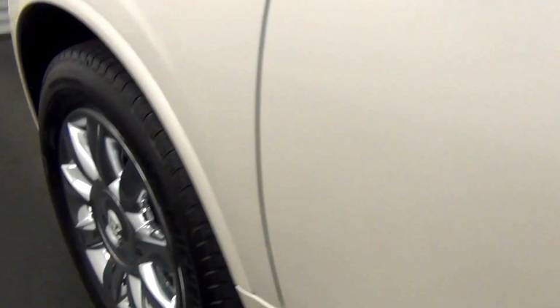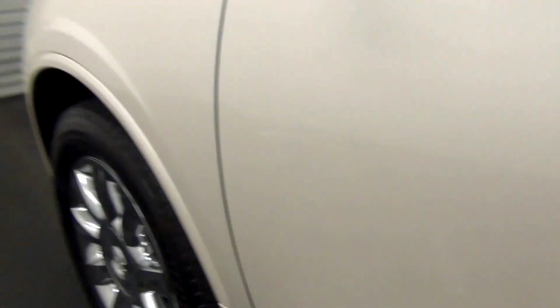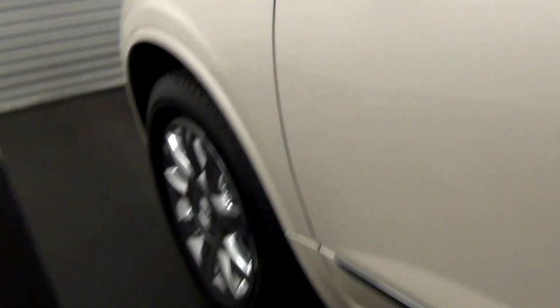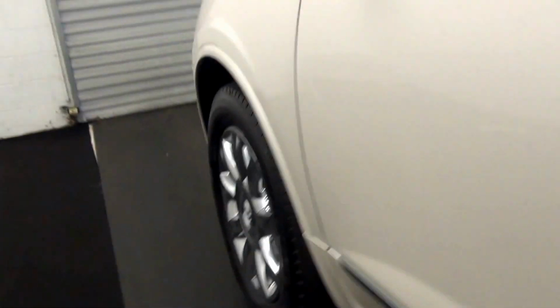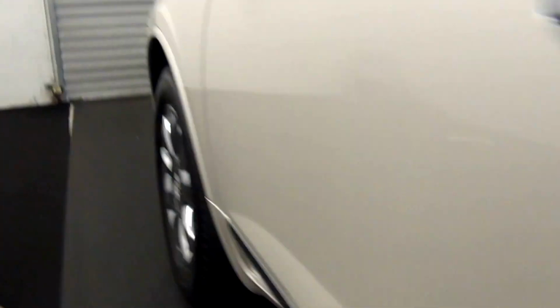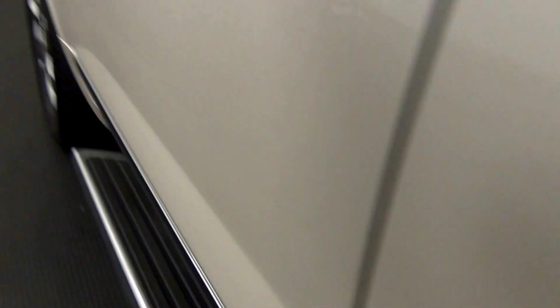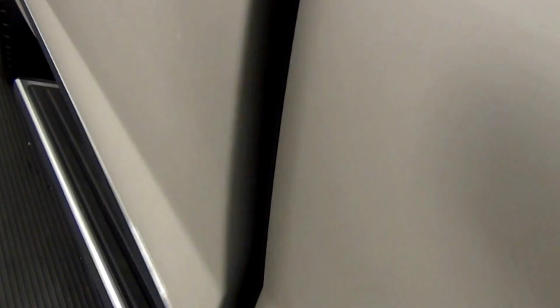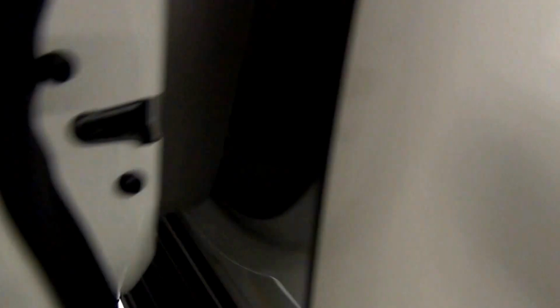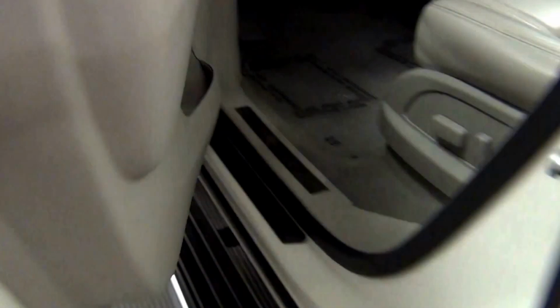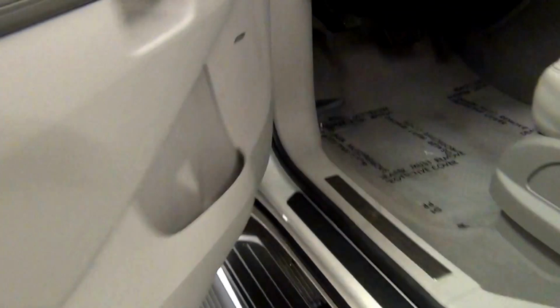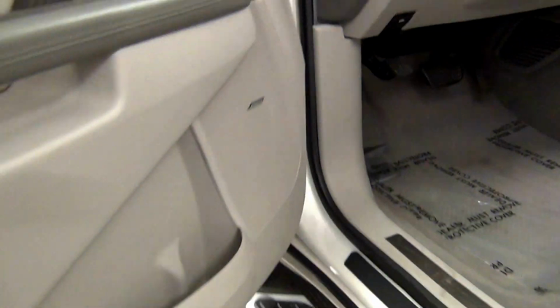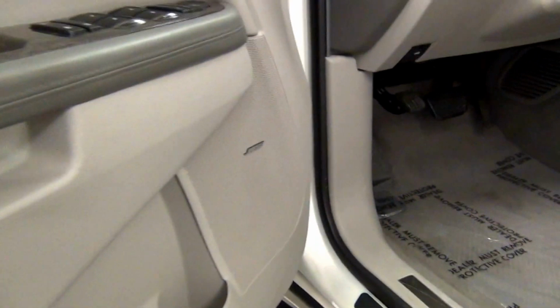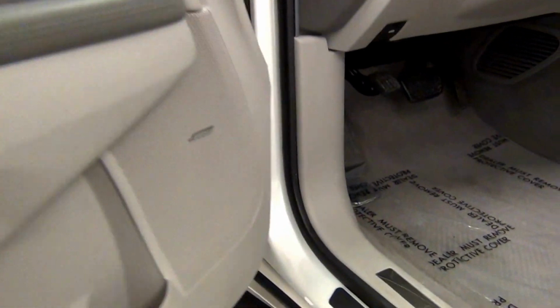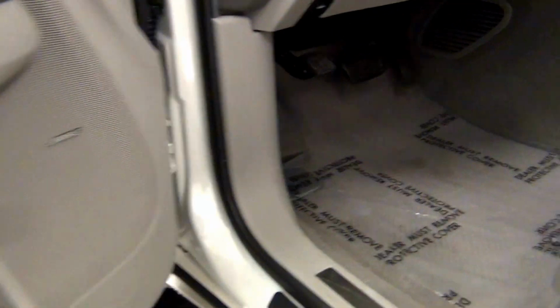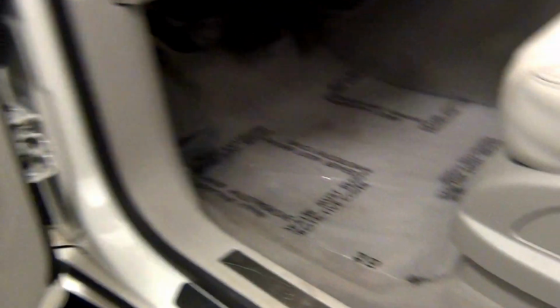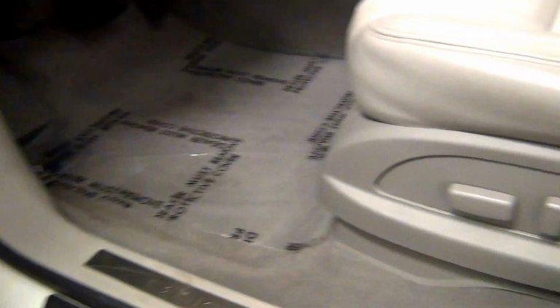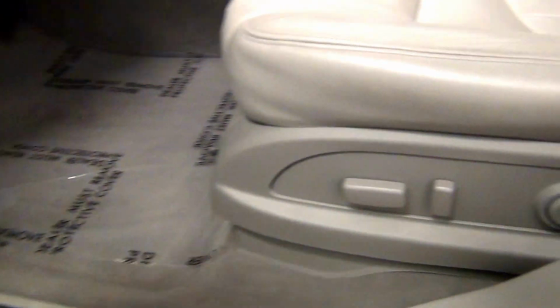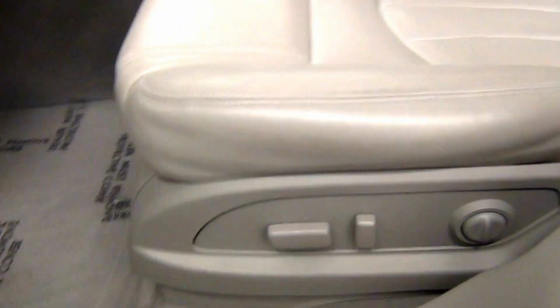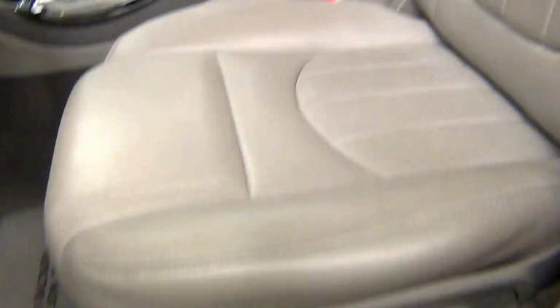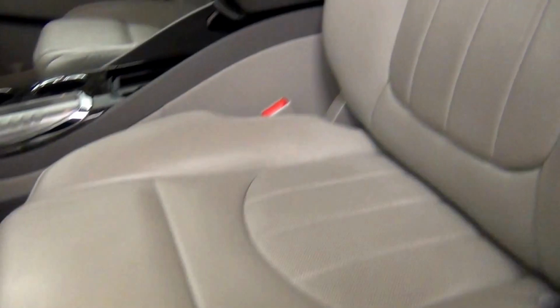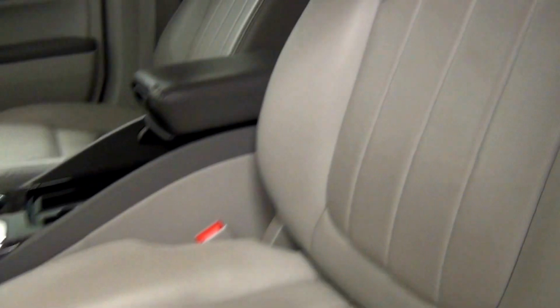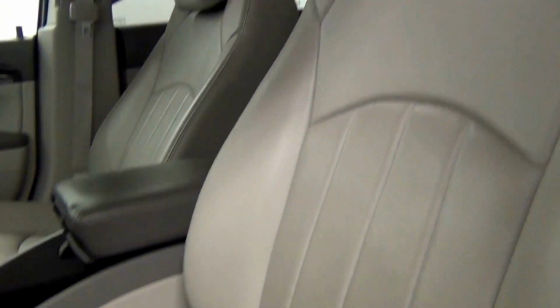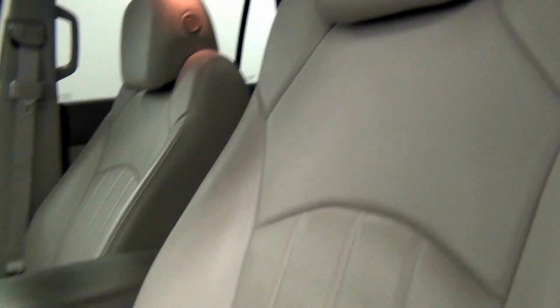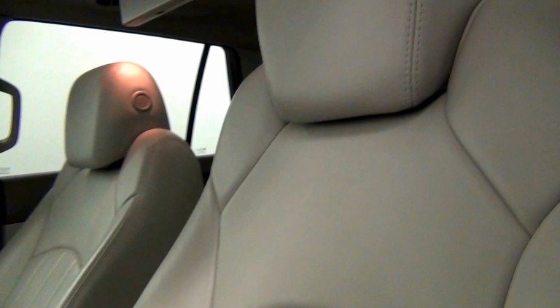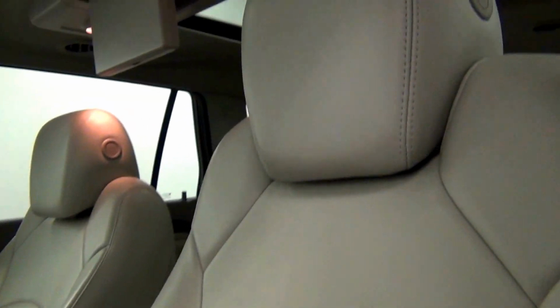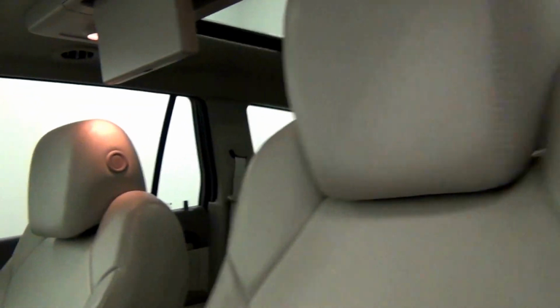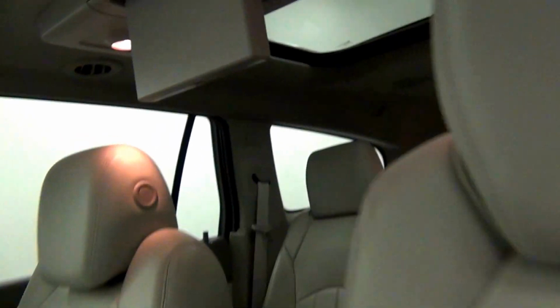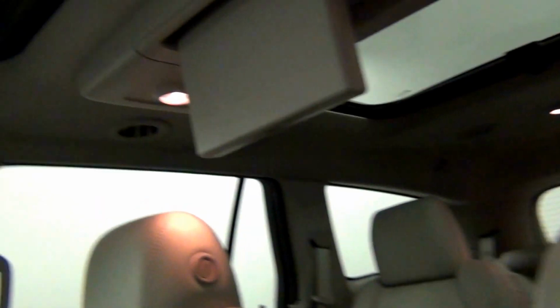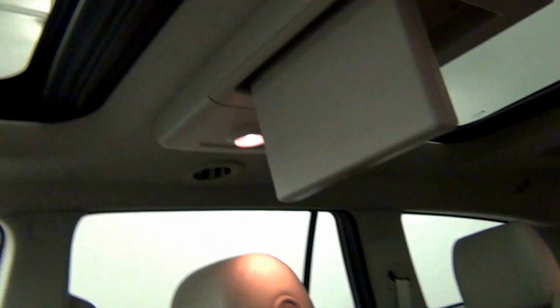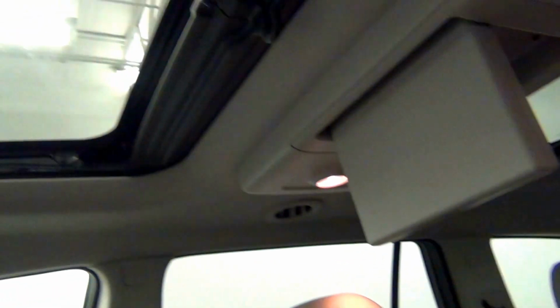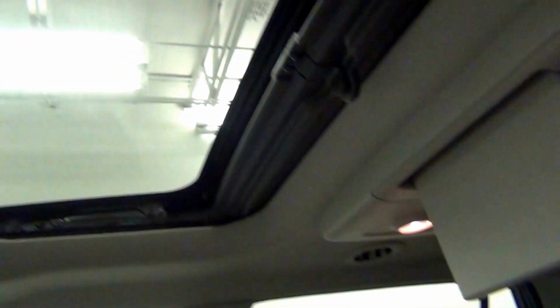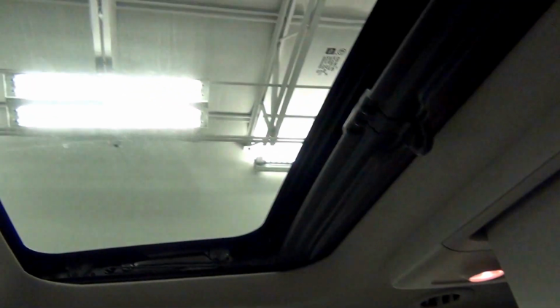Let's take a look on the inside. Sunroof.